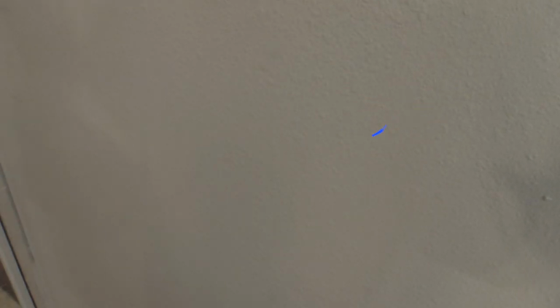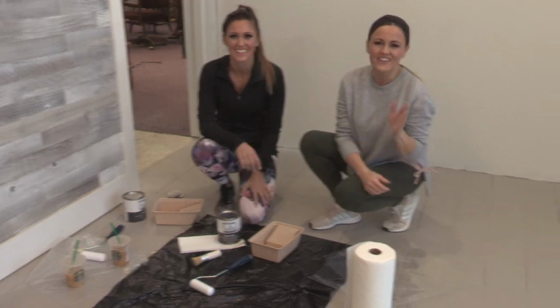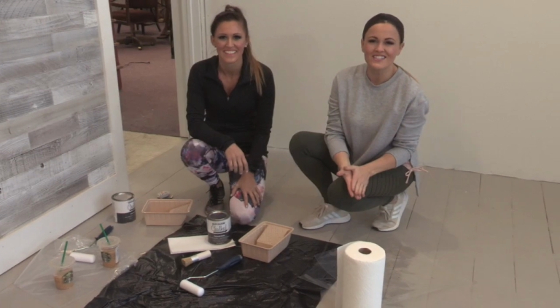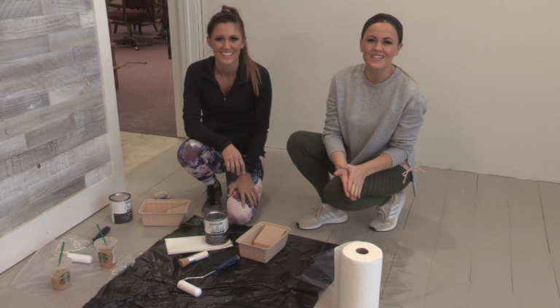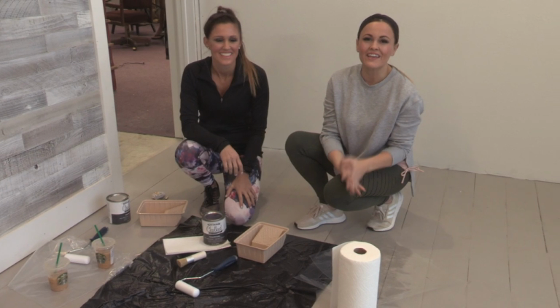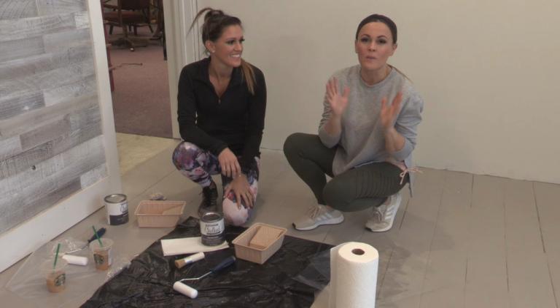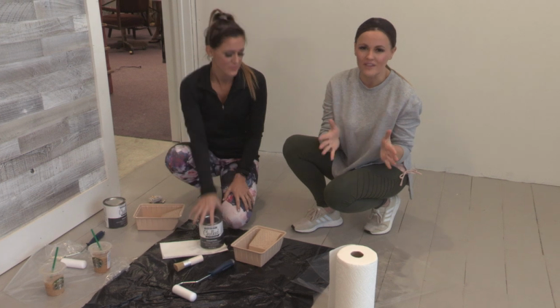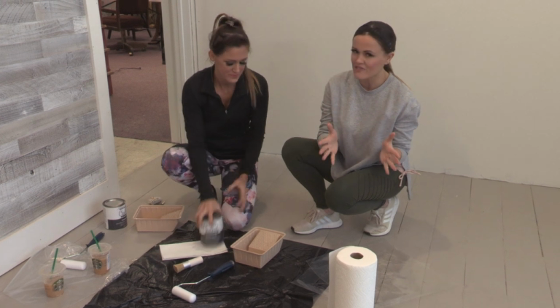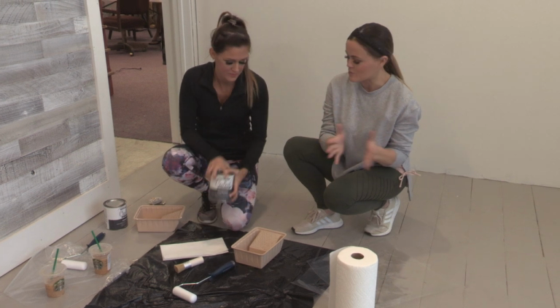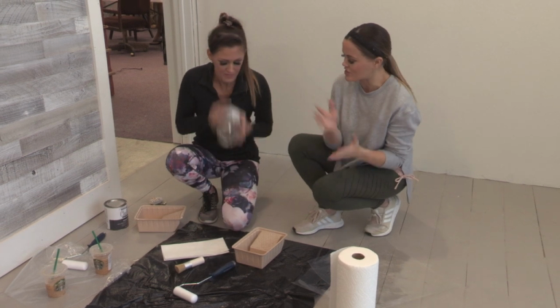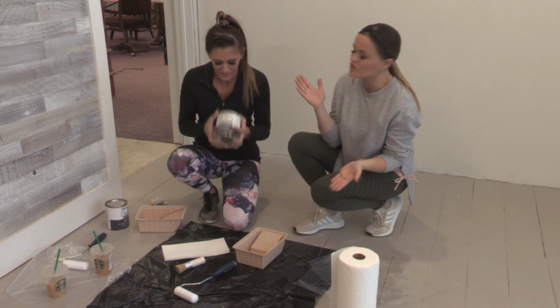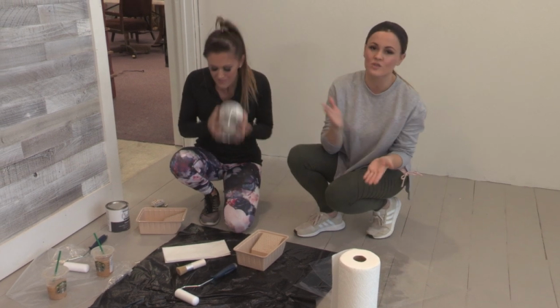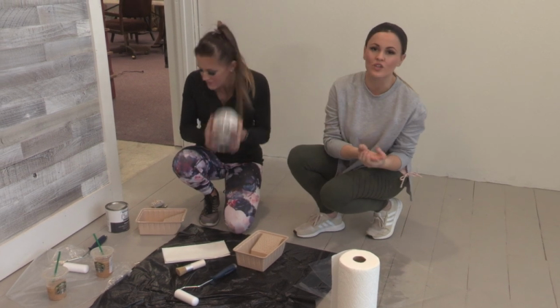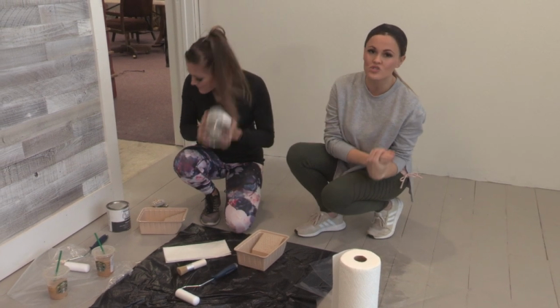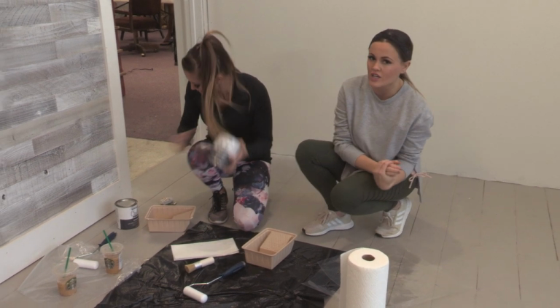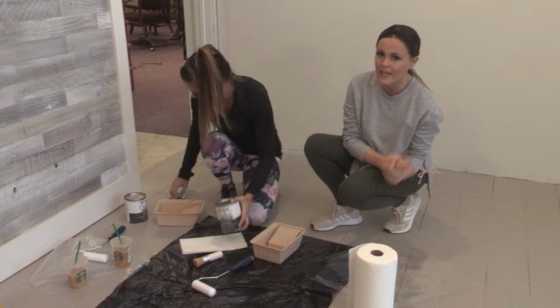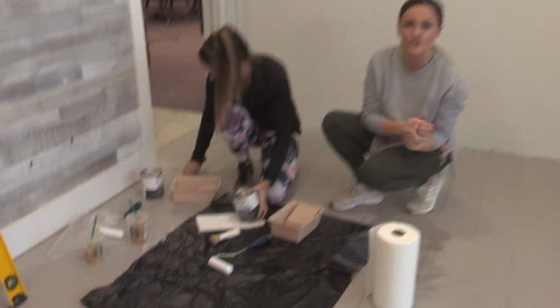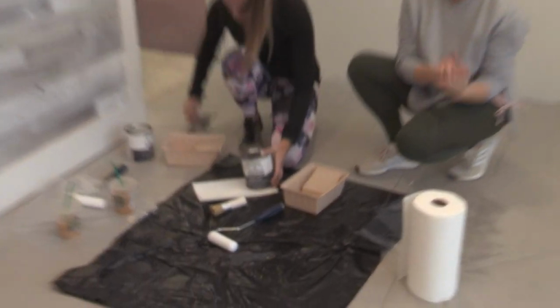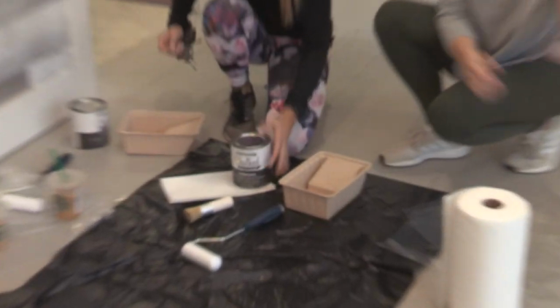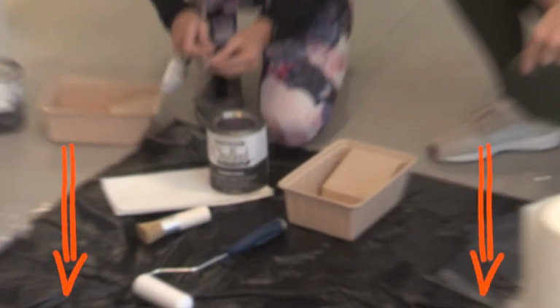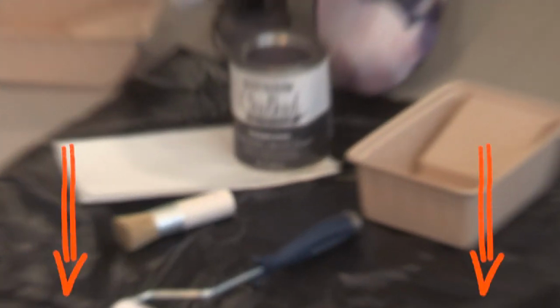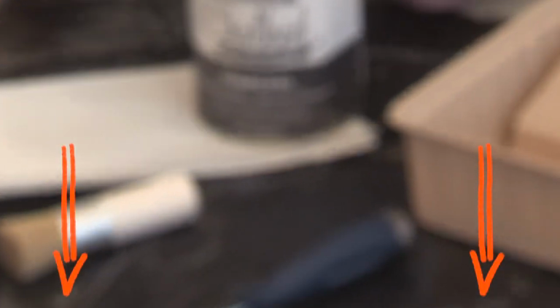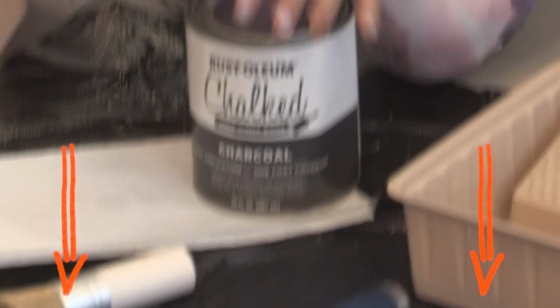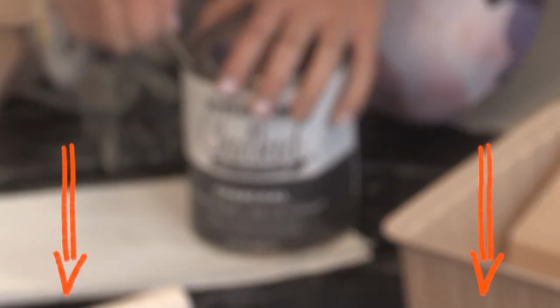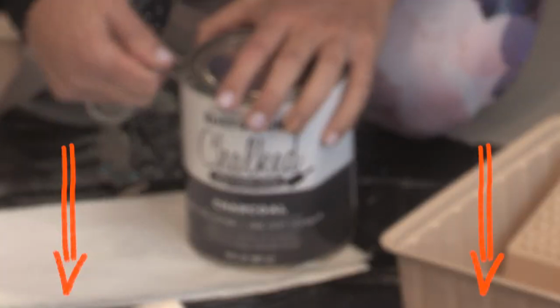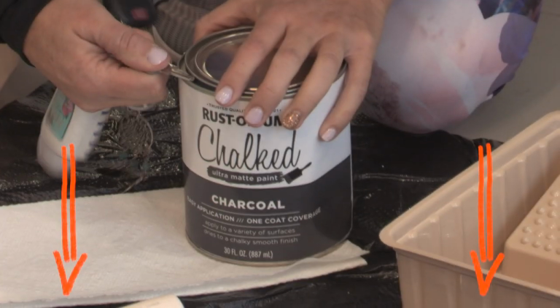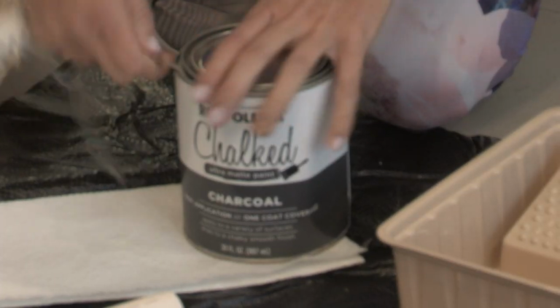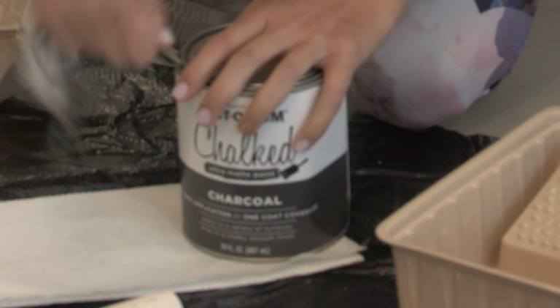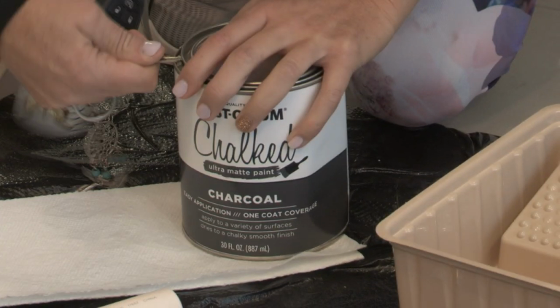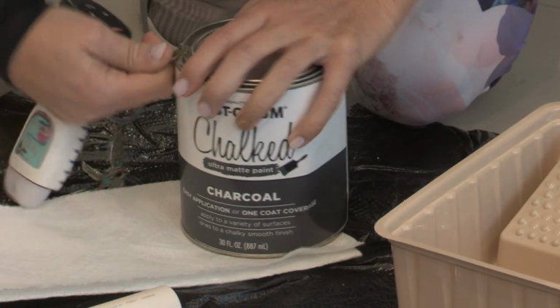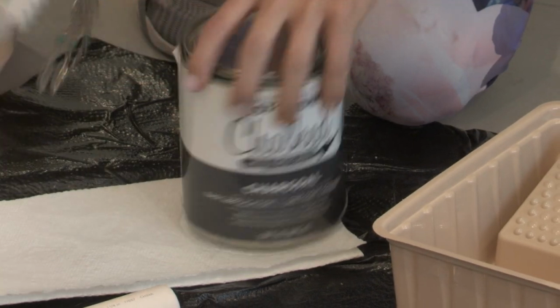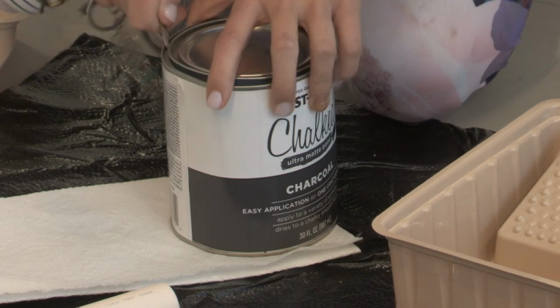First step is going to be pouring the paint. For this project we're using Rust-Oleum chalk paint in charcoal. We'll add a link below for this paint. Ash is going to open it and pour it for us.